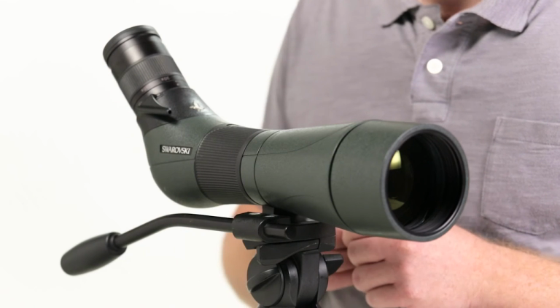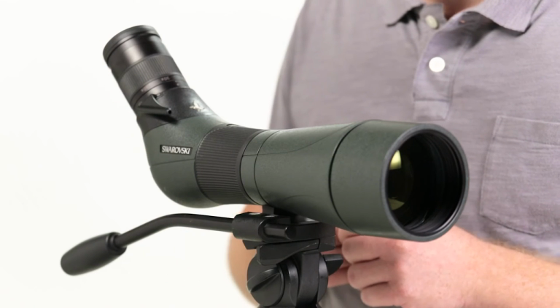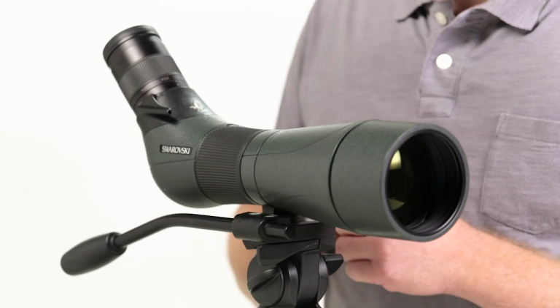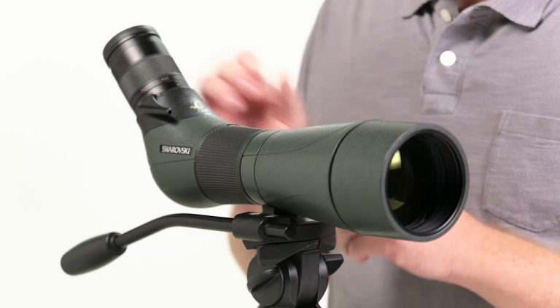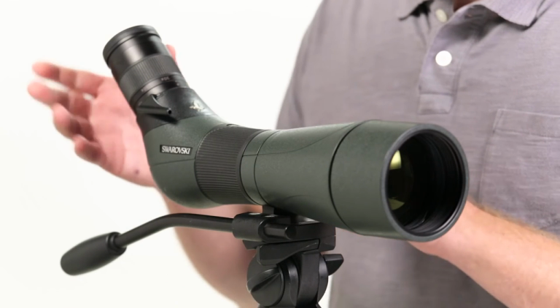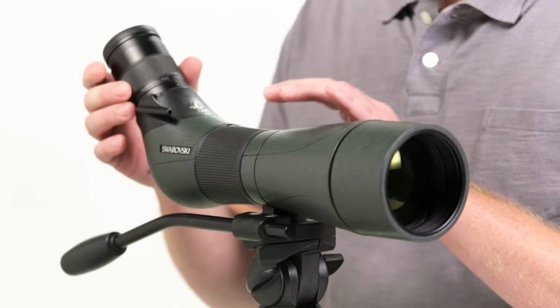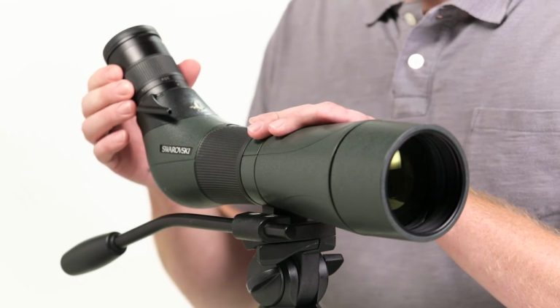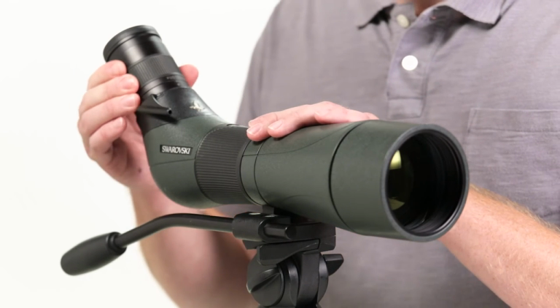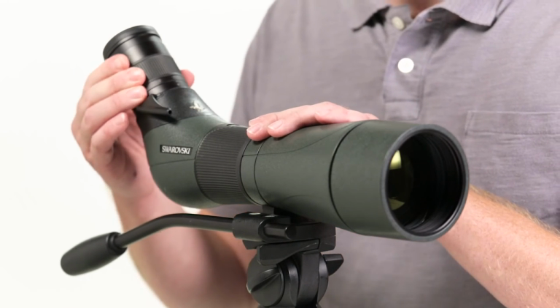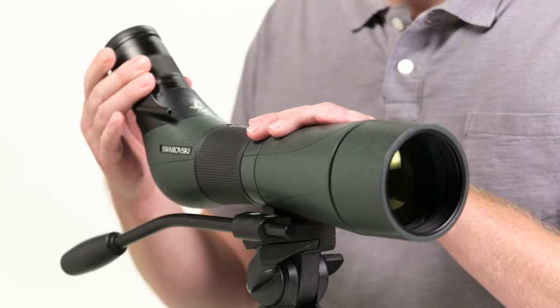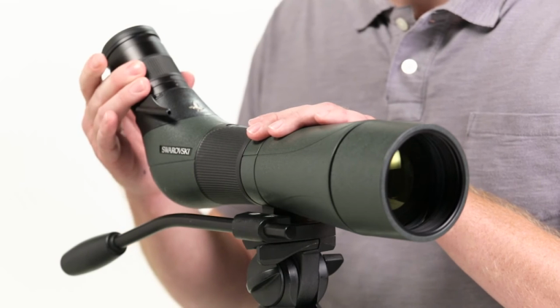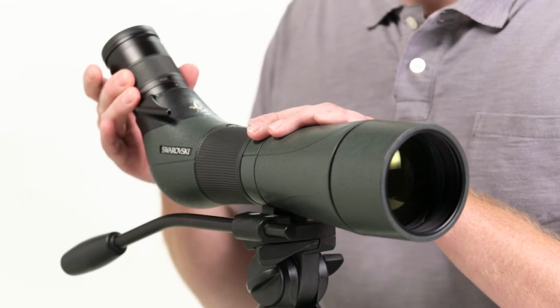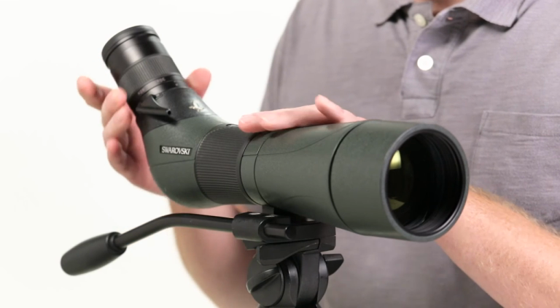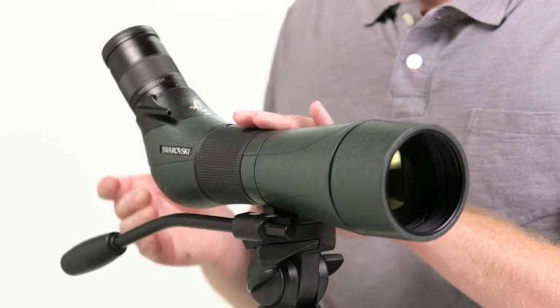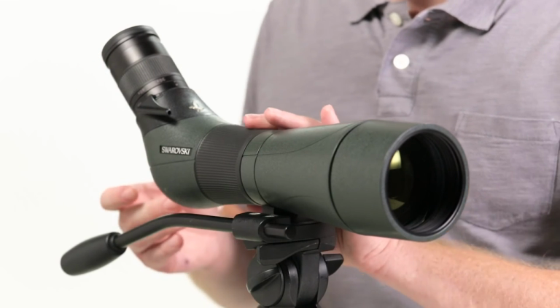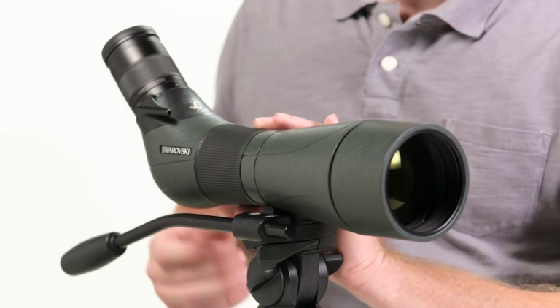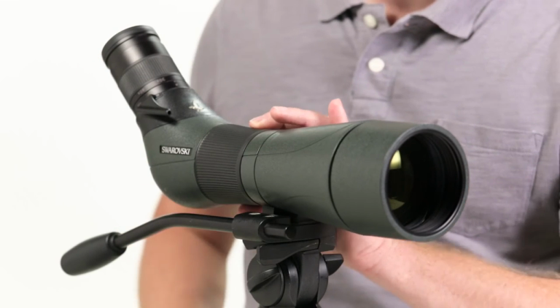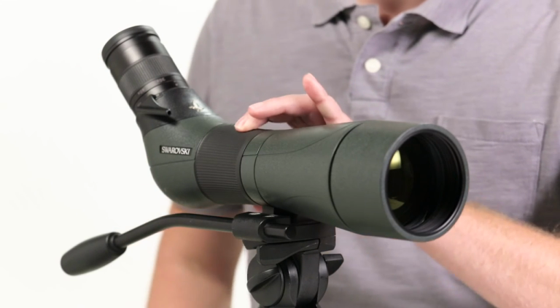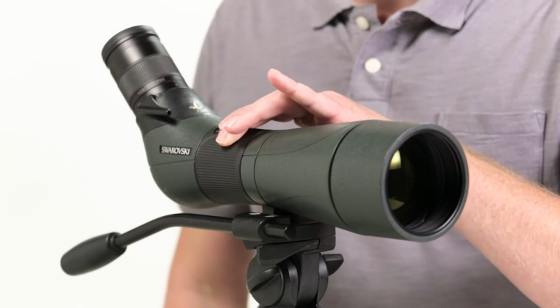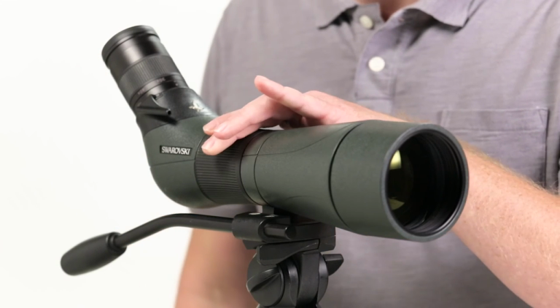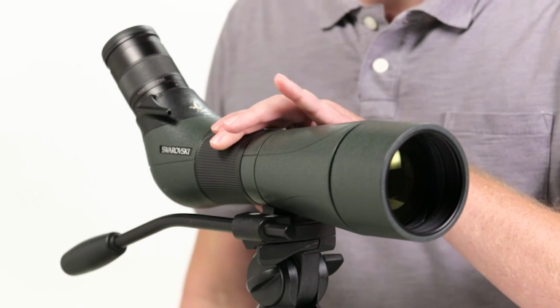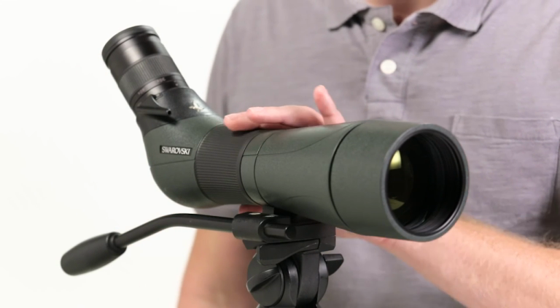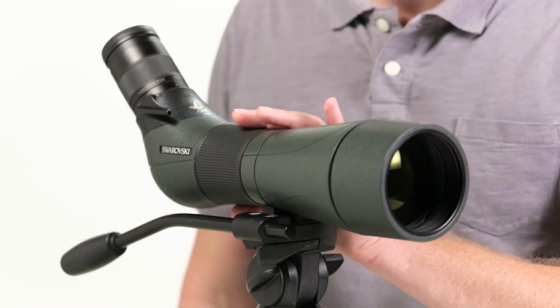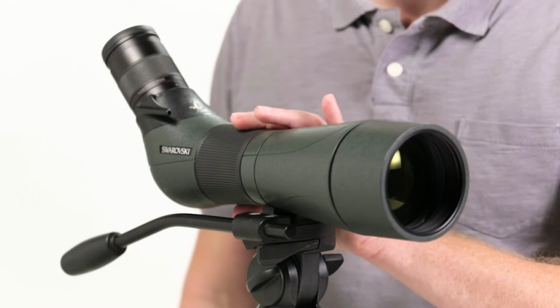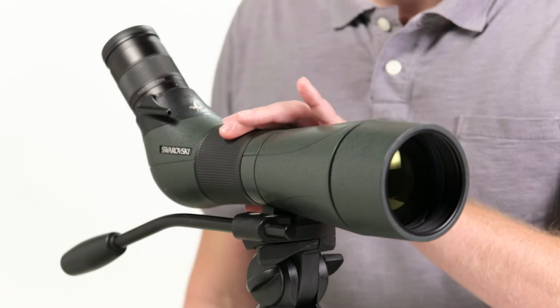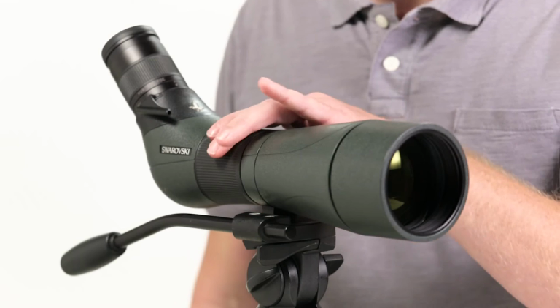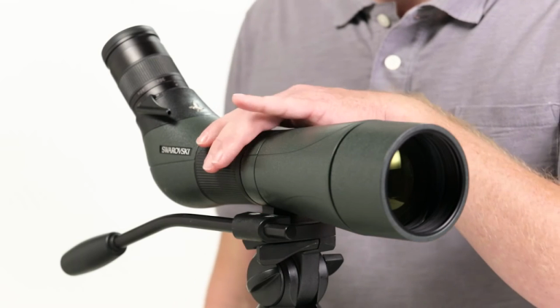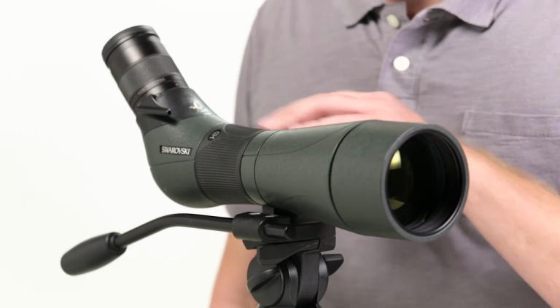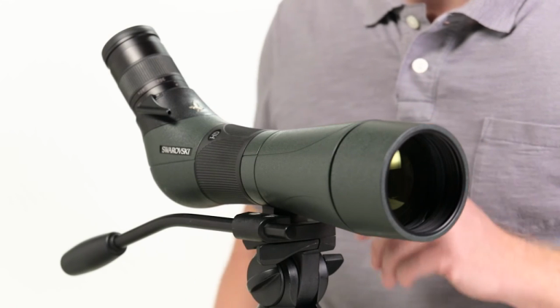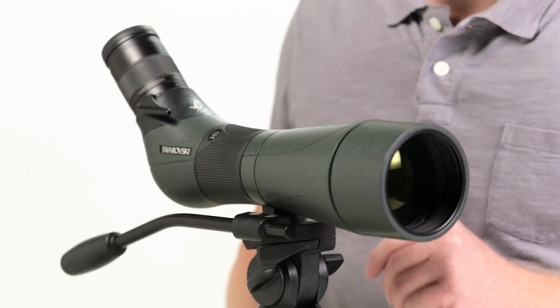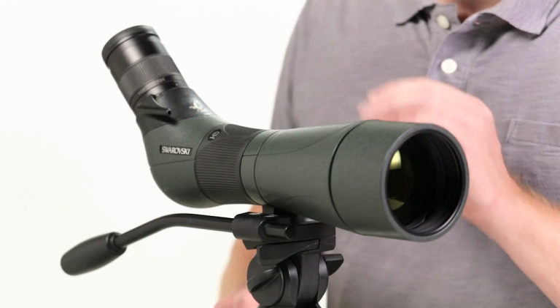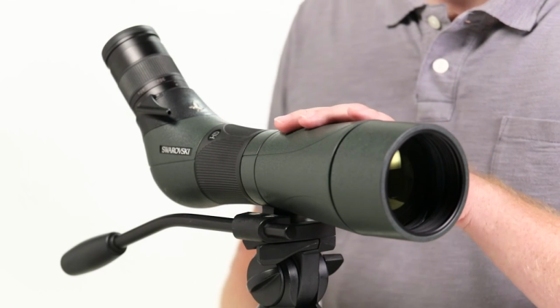With these scopes, the magnification is controlled at the eyepiece, and focusing is adjusted via the wide helical focus collar integrated in the scope body. It's very smooth and easy to use, even with gloves on.